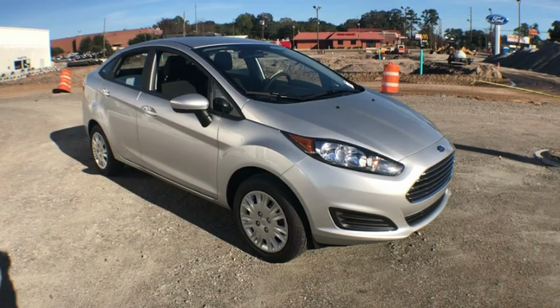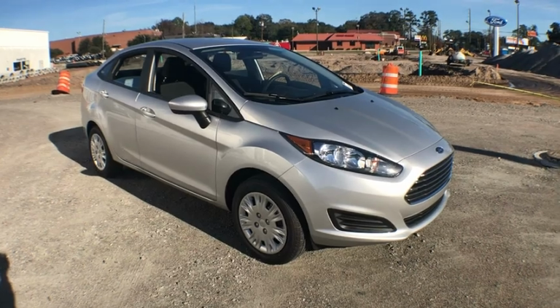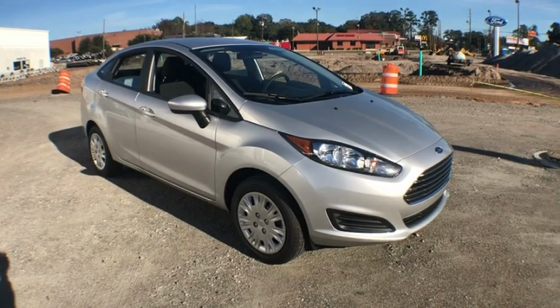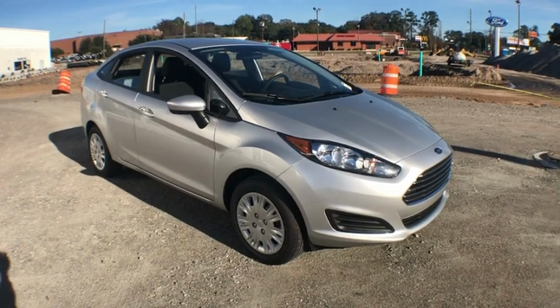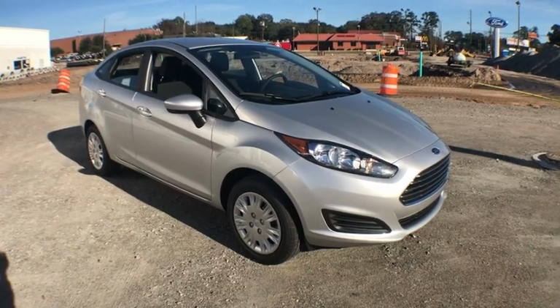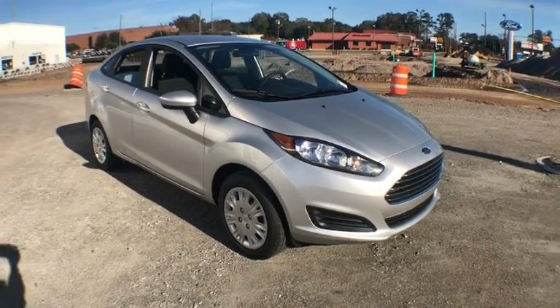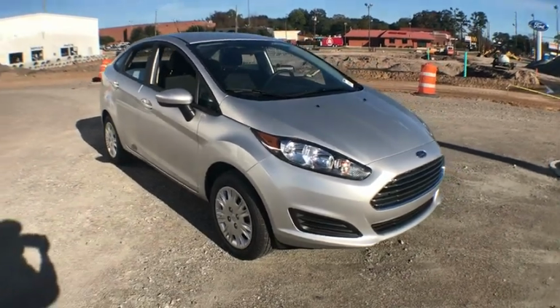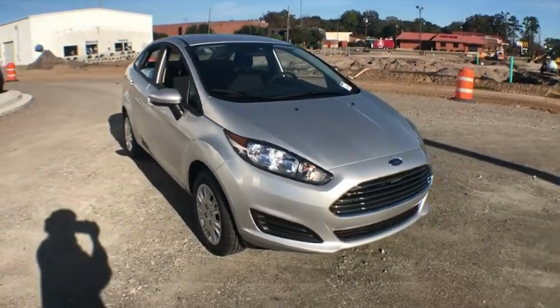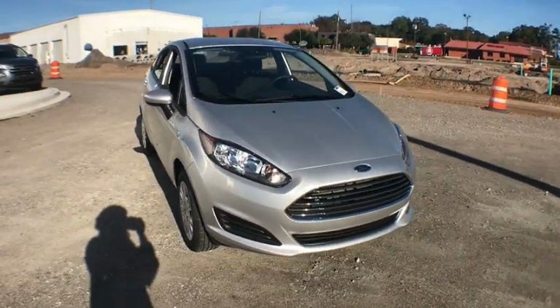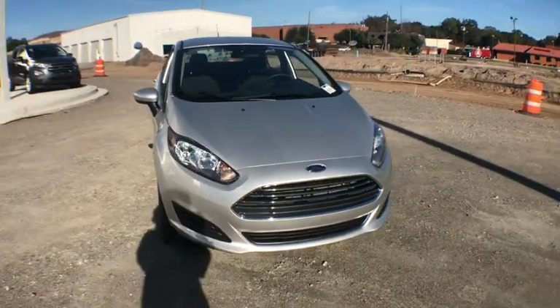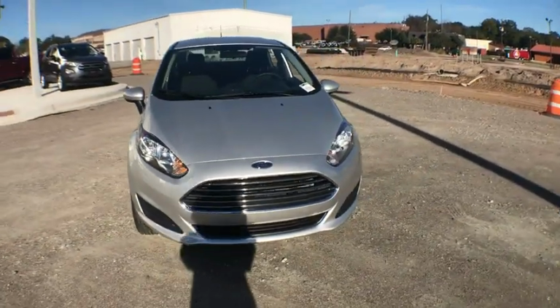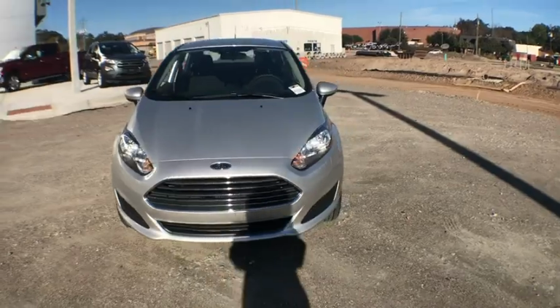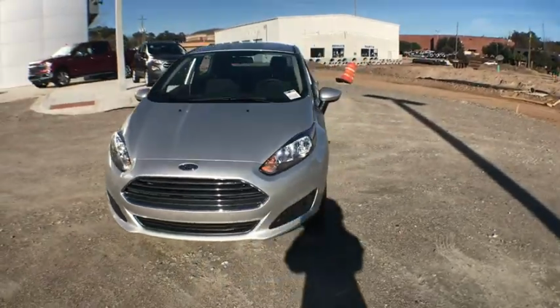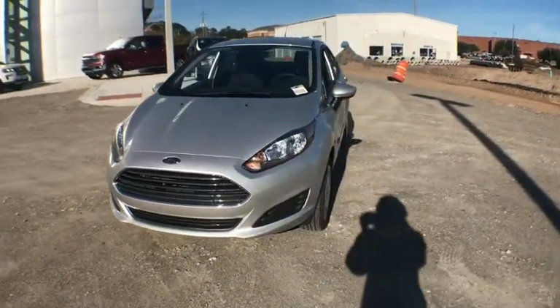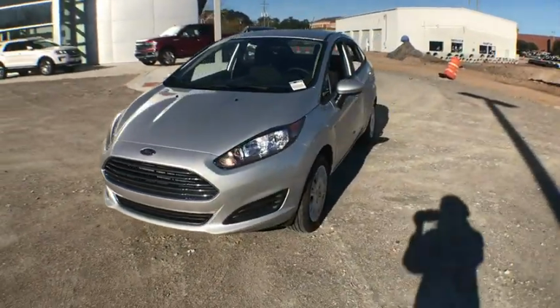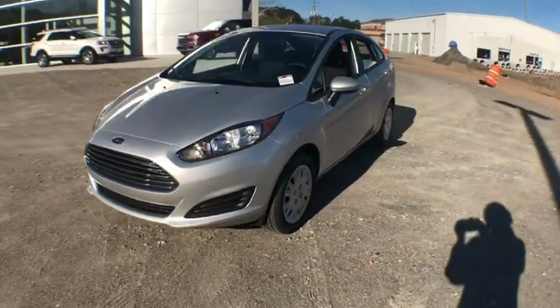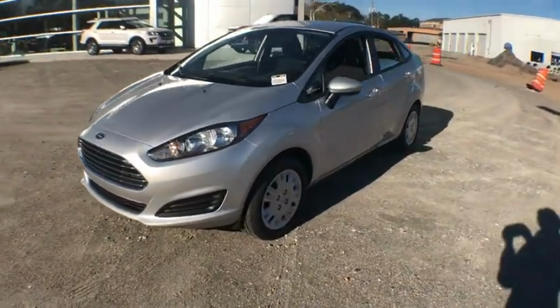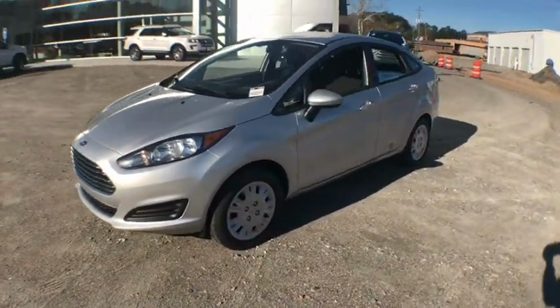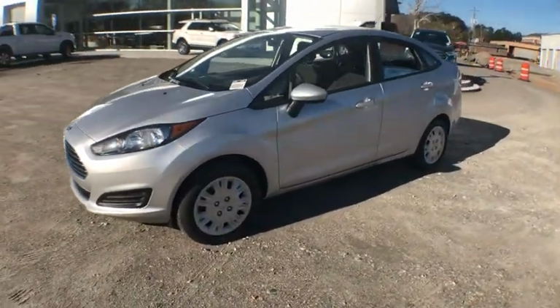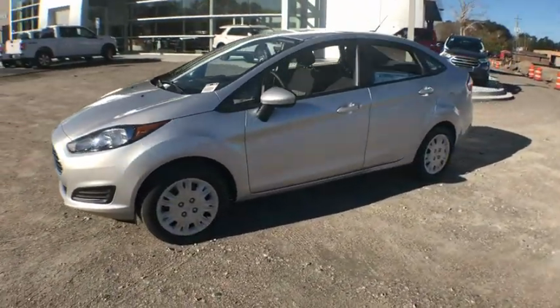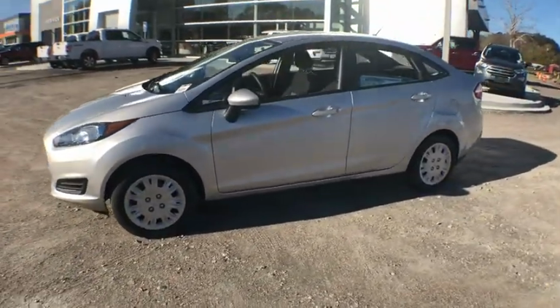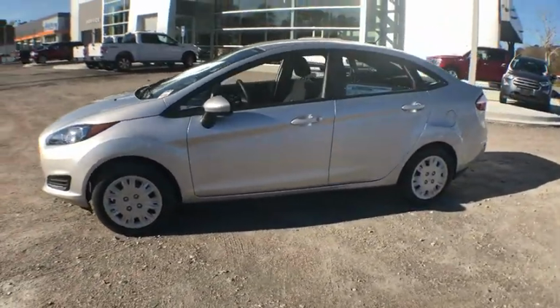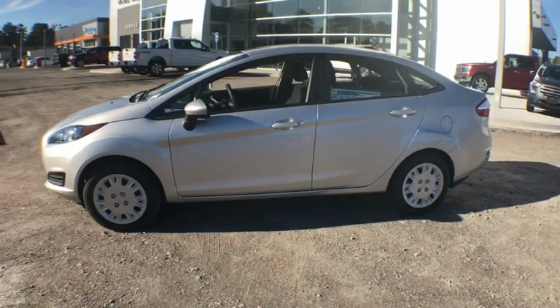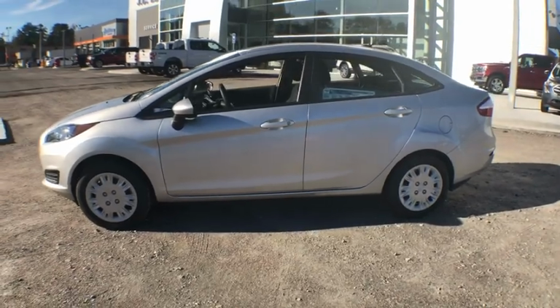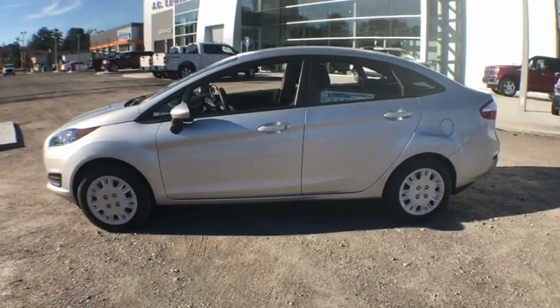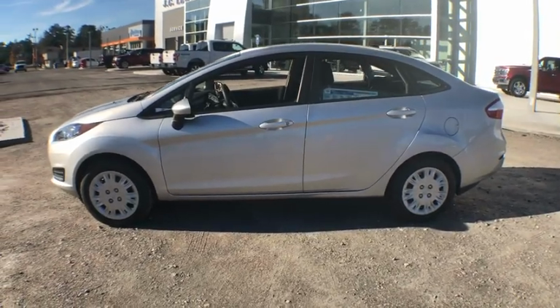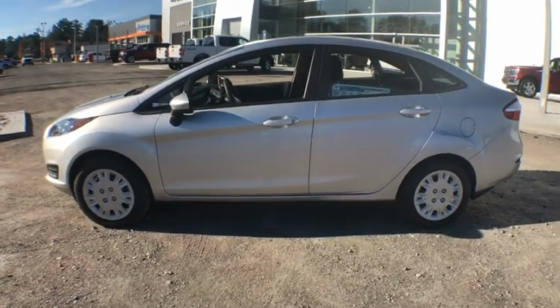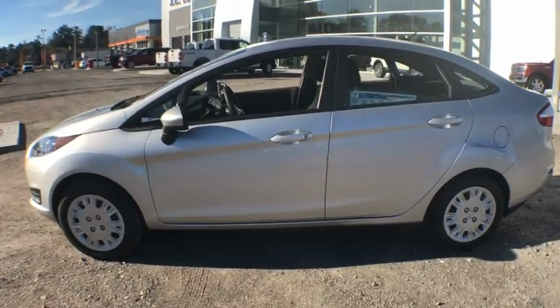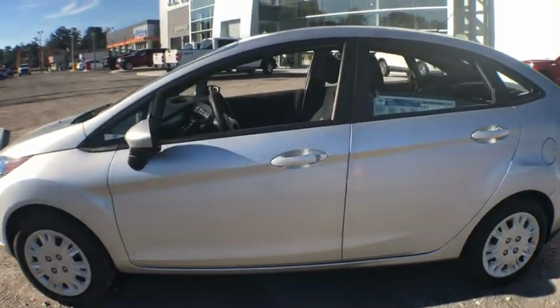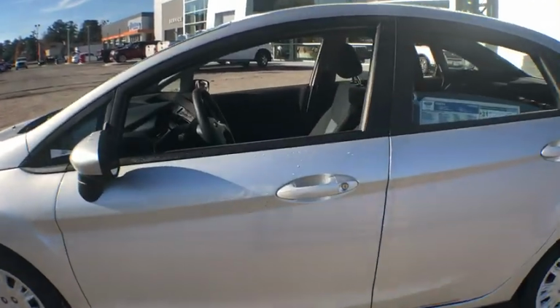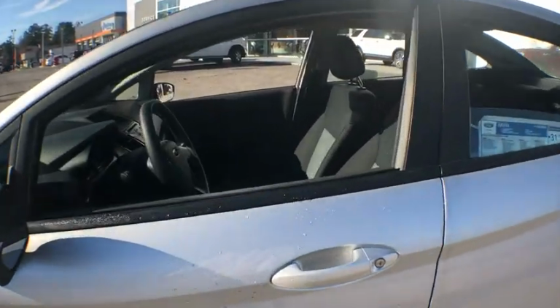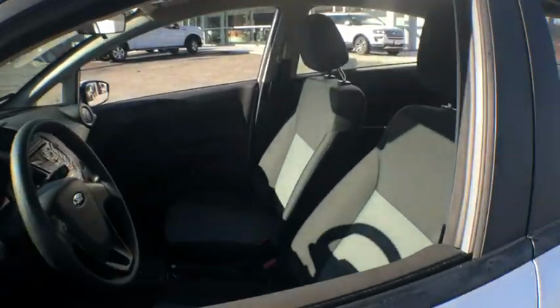2018 Ford Fiesta. Ford will be offering a wide range of options and accessories on the Fiesta in a play to make the Fiesta highly customizable to fit the preference of its drivers. This vehicle has less than 200 miles.